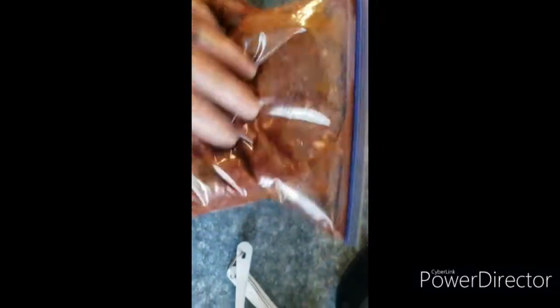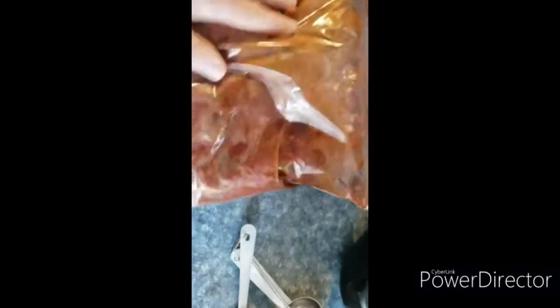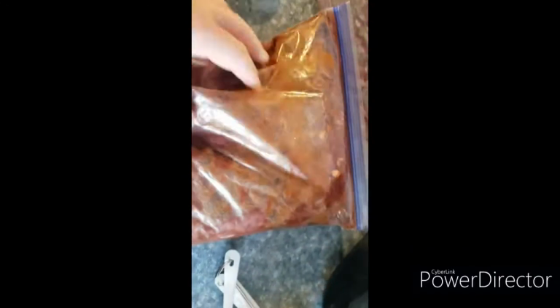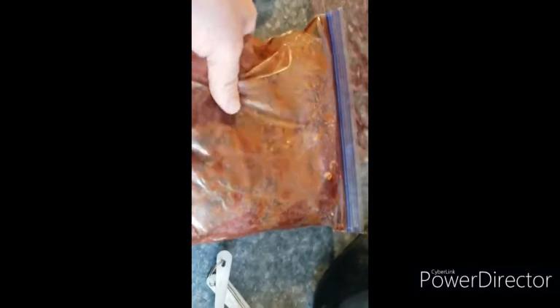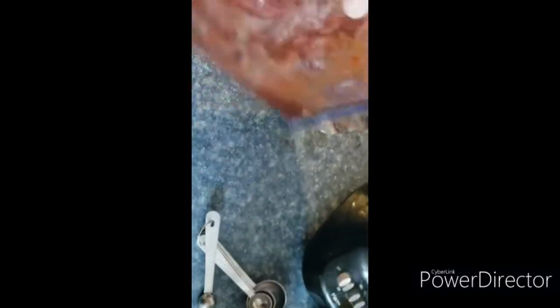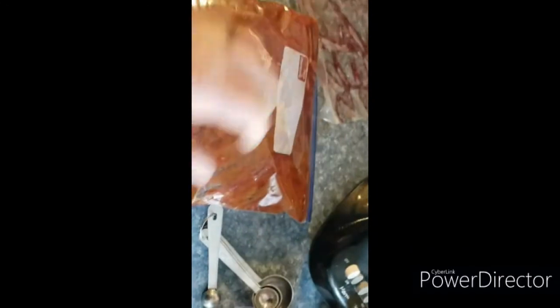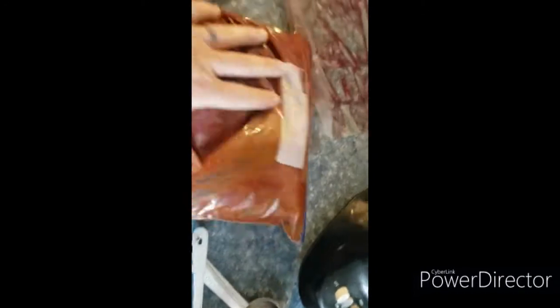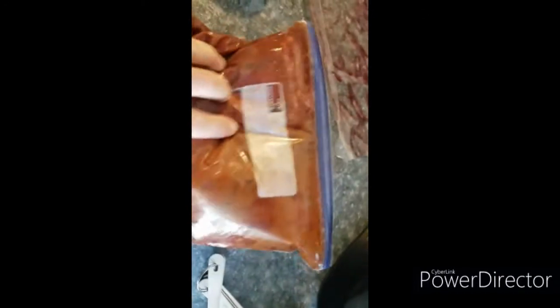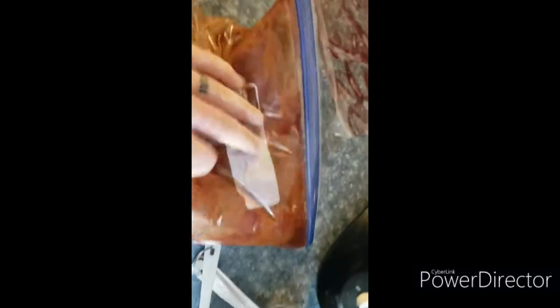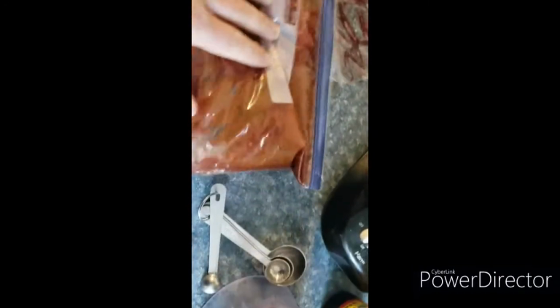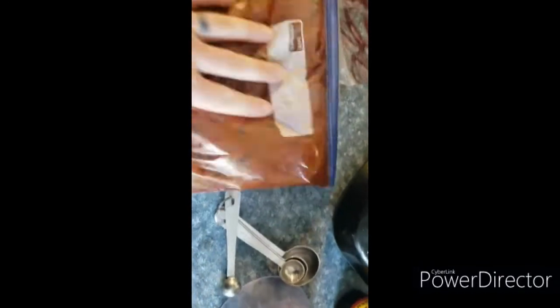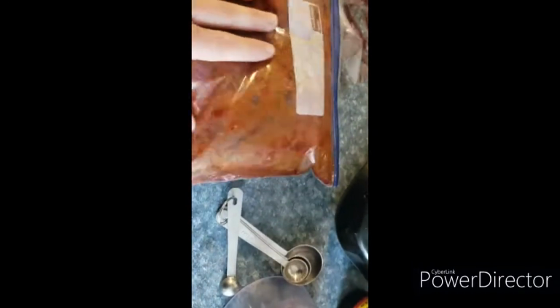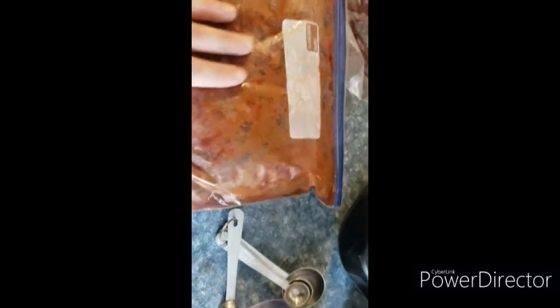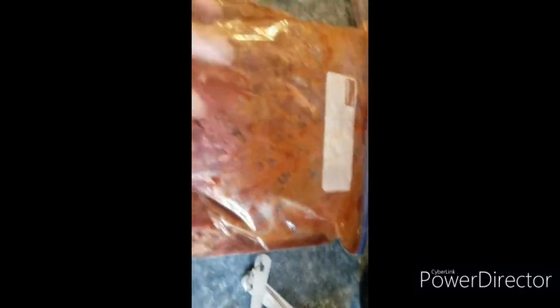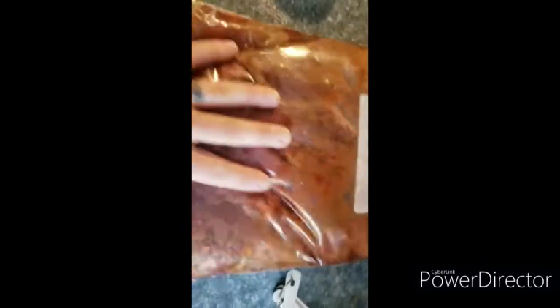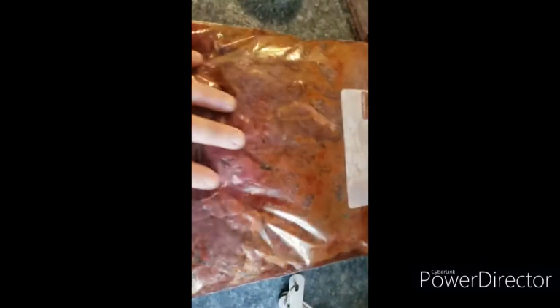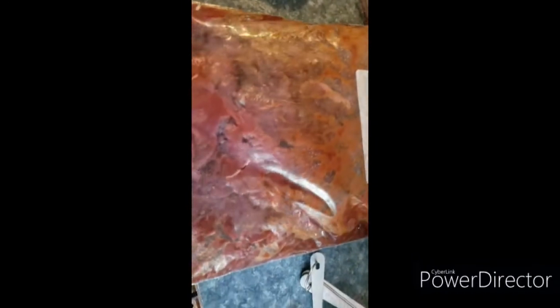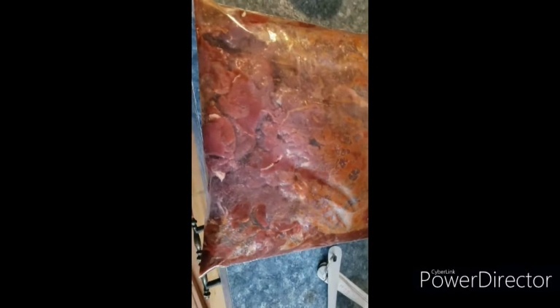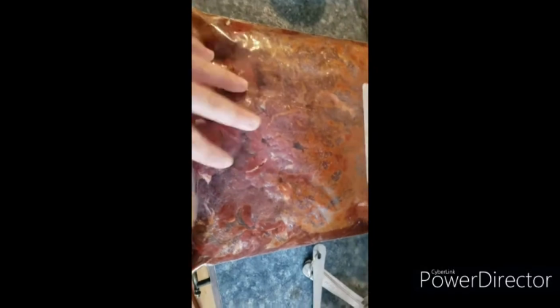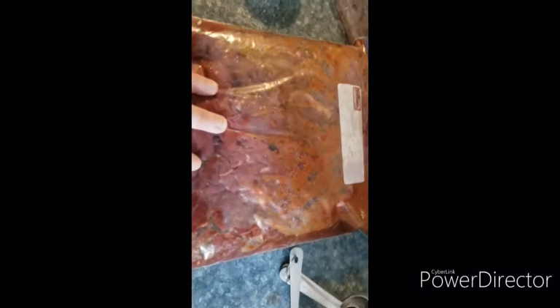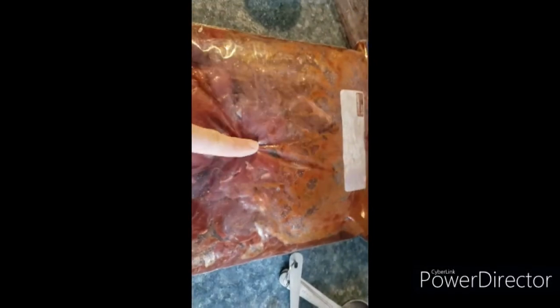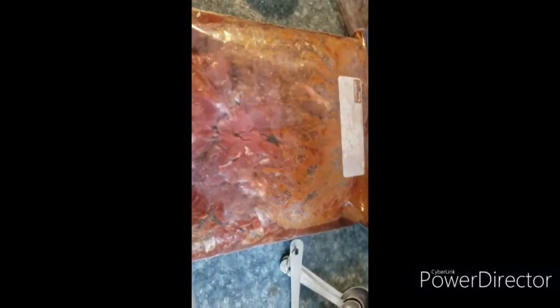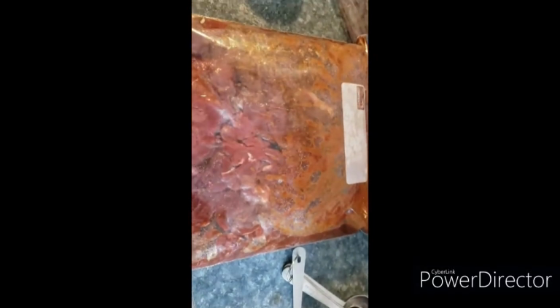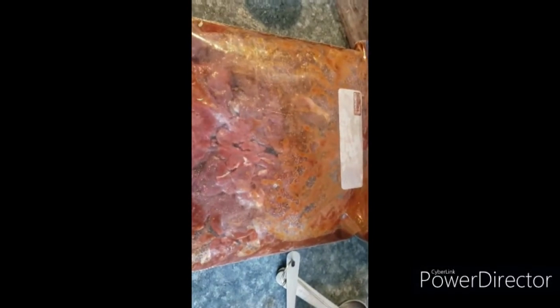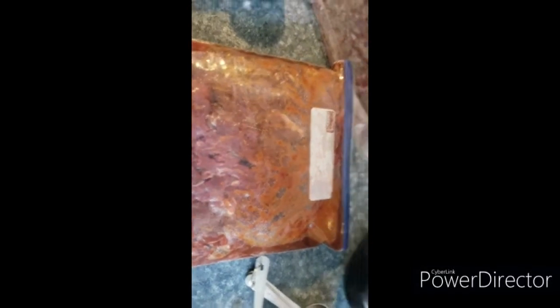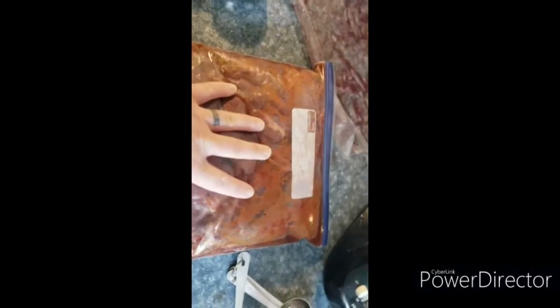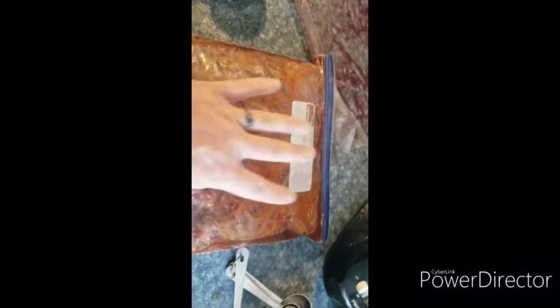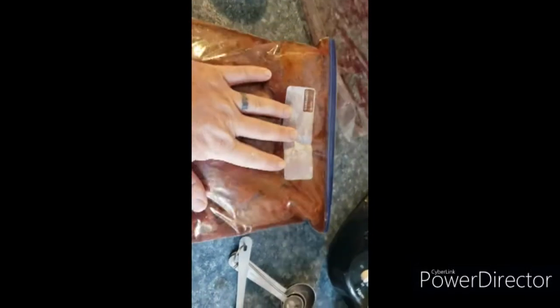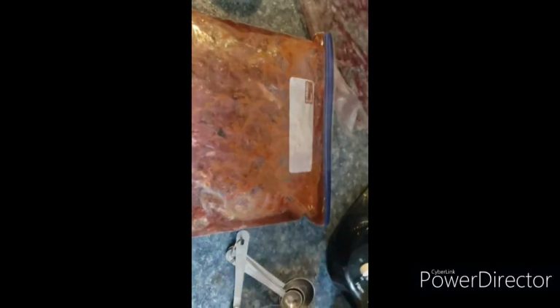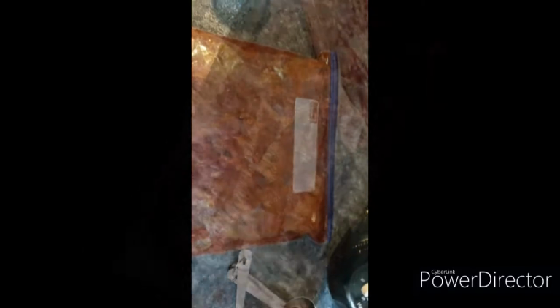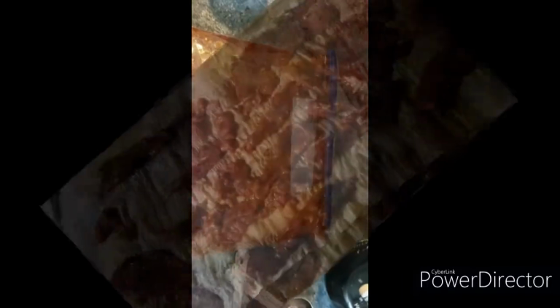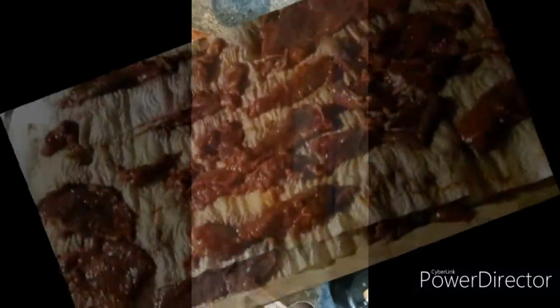Now we've got the elk meat in our marinade. We're just going to mix it around in there, make sure everything gets mixed in nice and good, and then we're going to throw it in the refrigerator and let it sit for at least six hours, probably closer to eight or ten. We'll come back when it's time to smoke it.